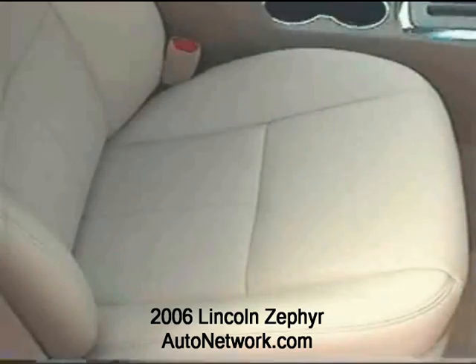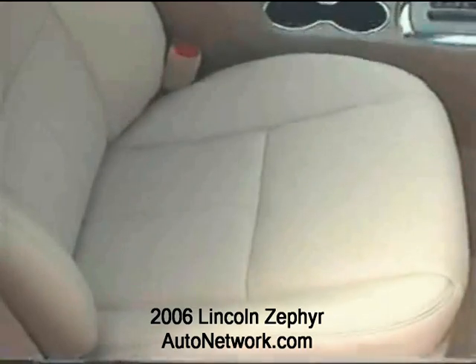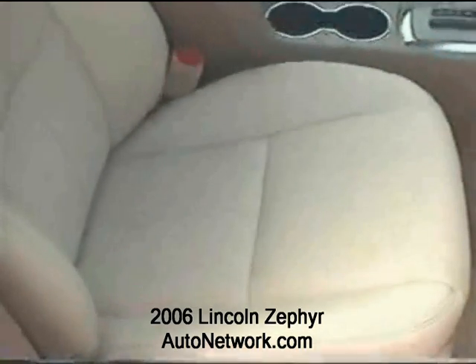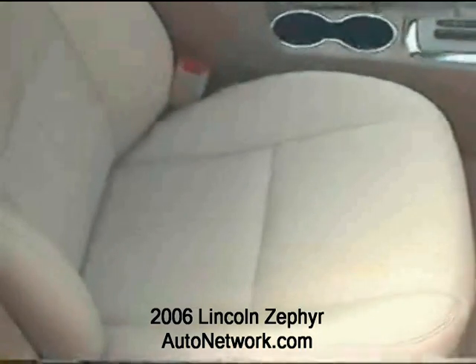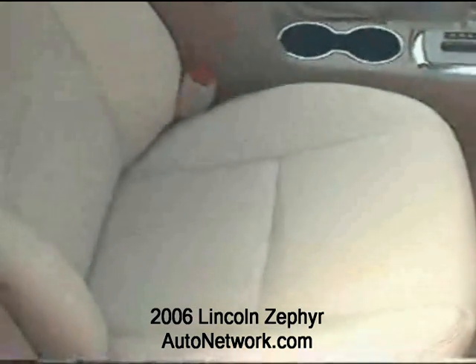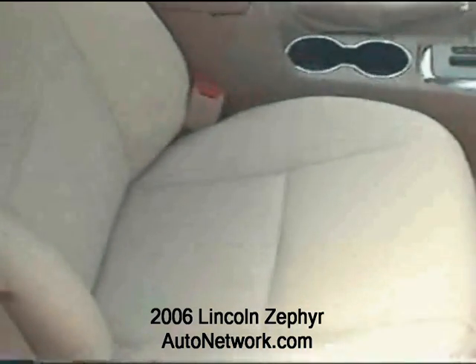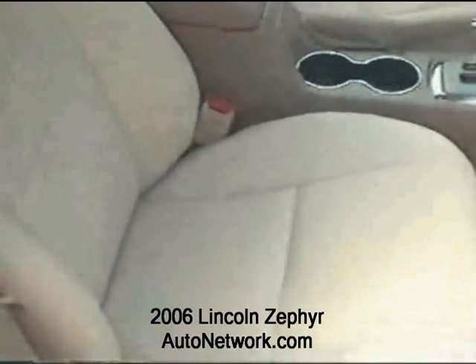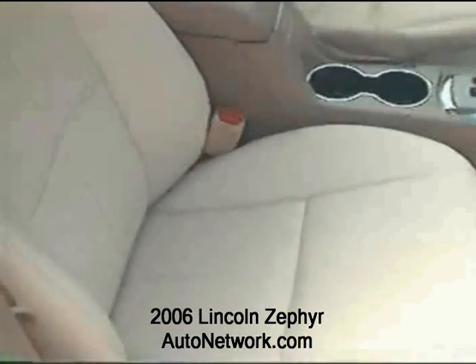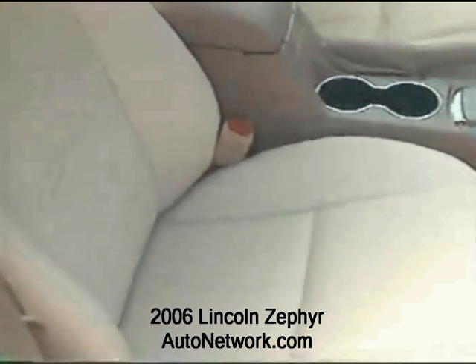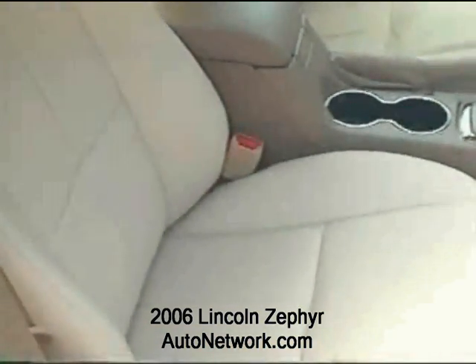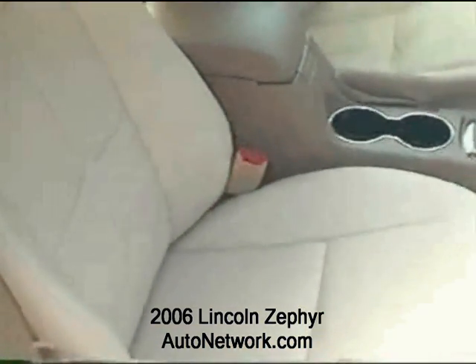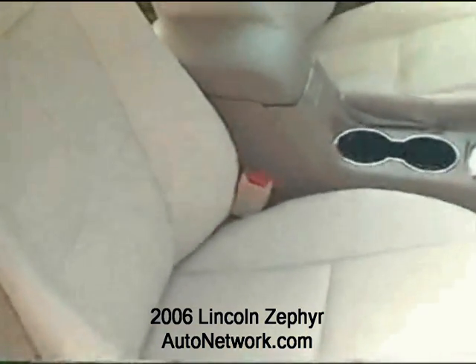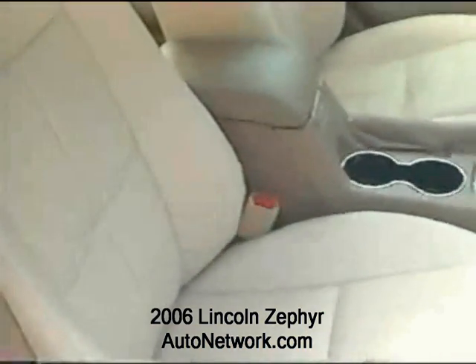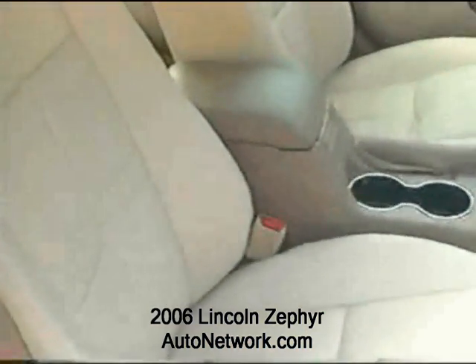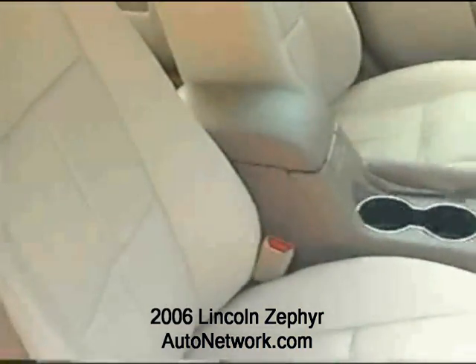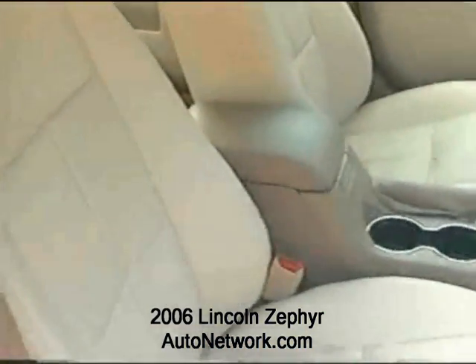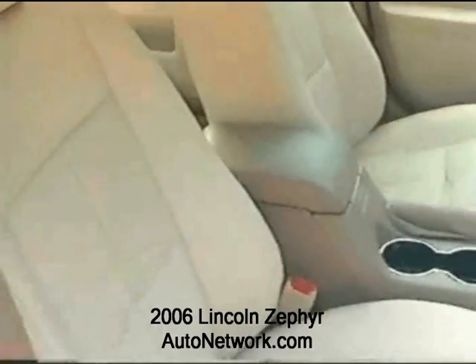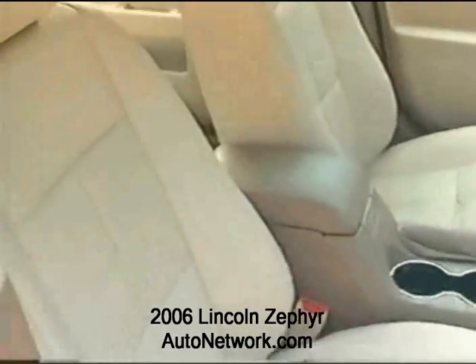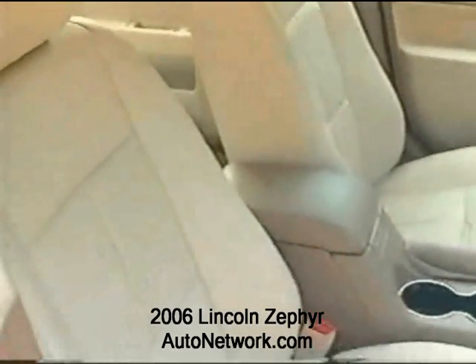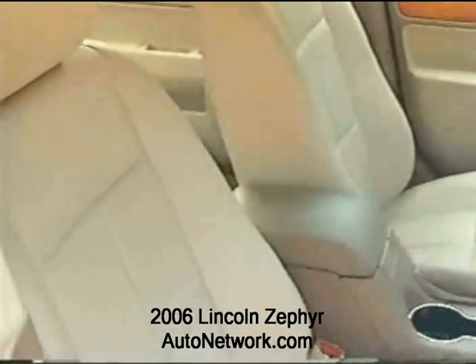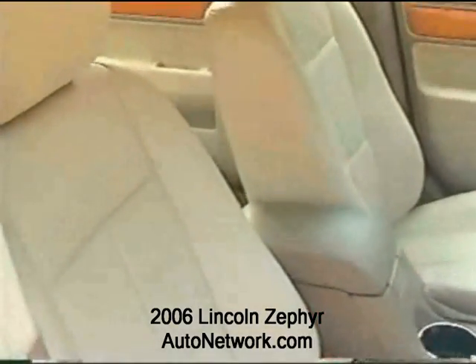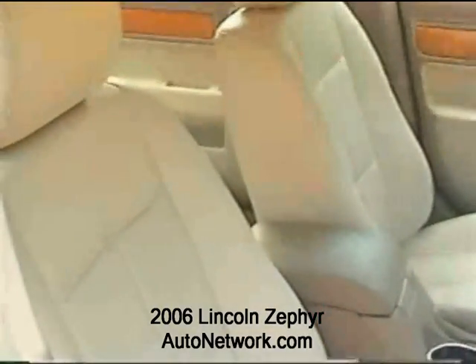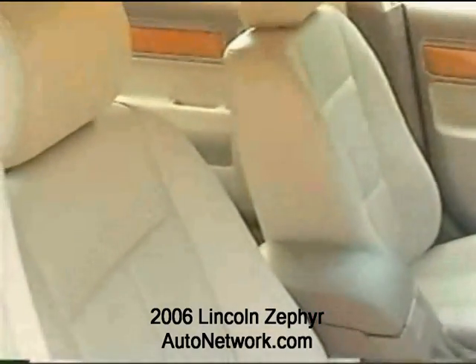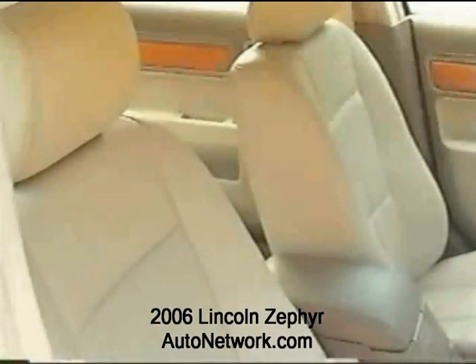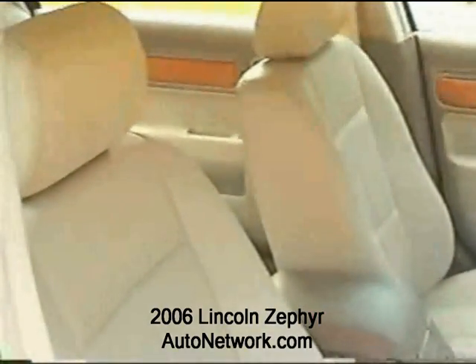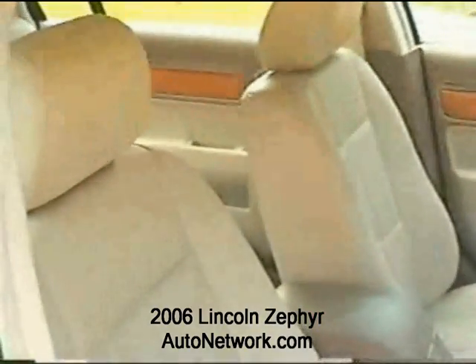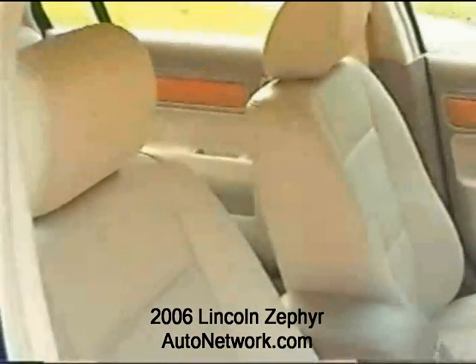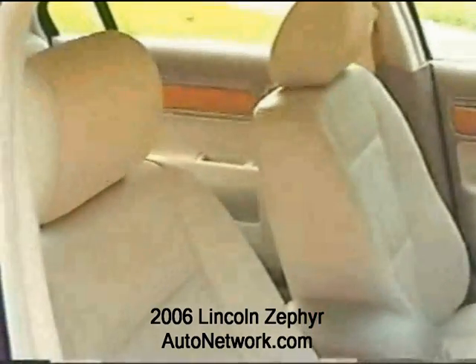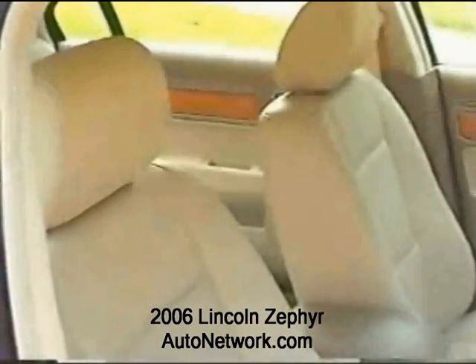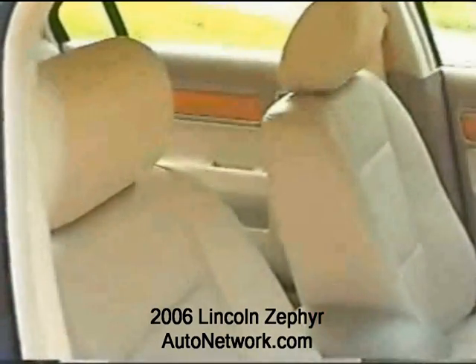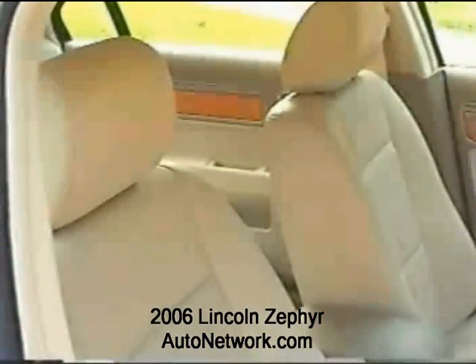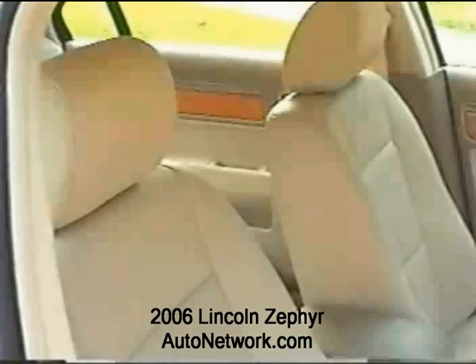The Lincoln Zephyr is more than a step ahead of the competition in luxury, ride quality, and design.